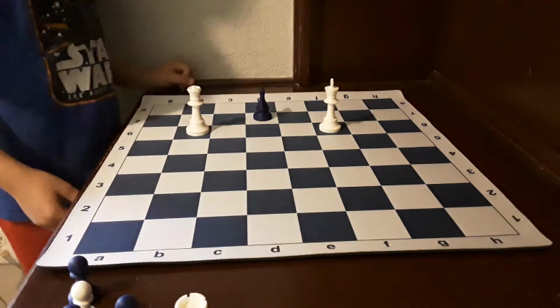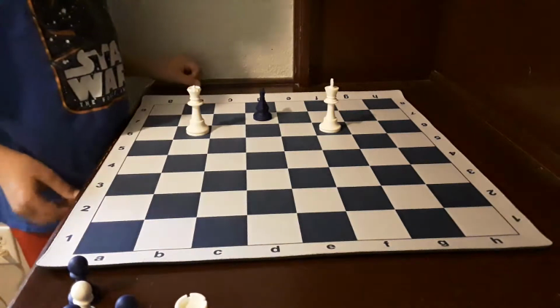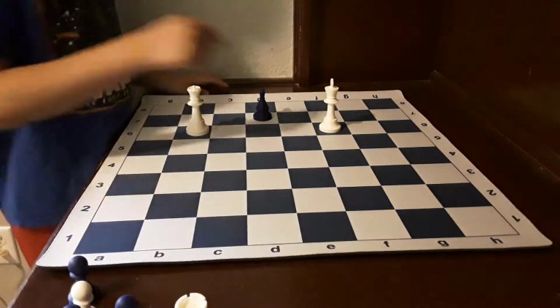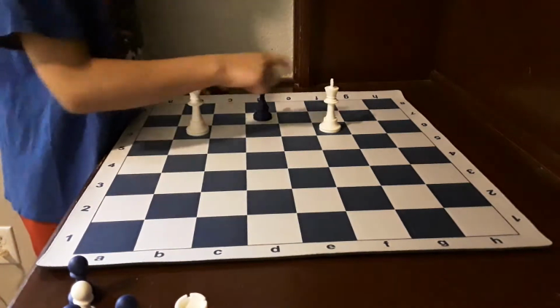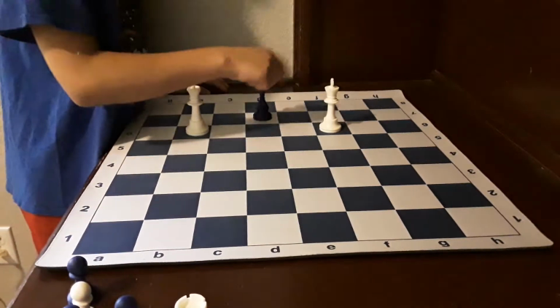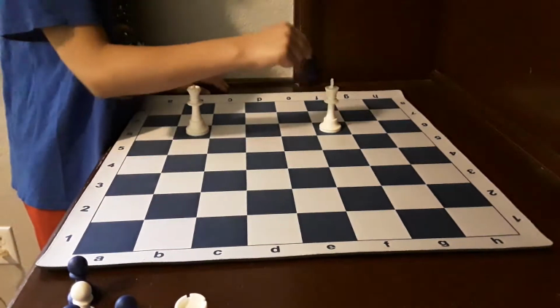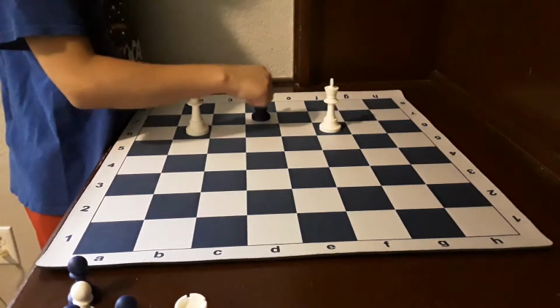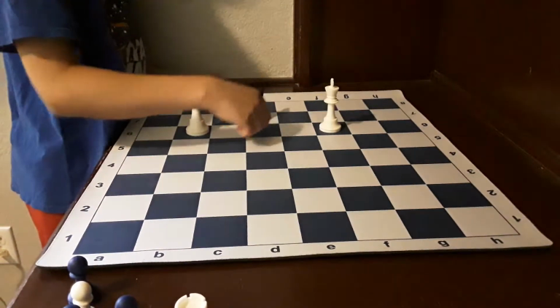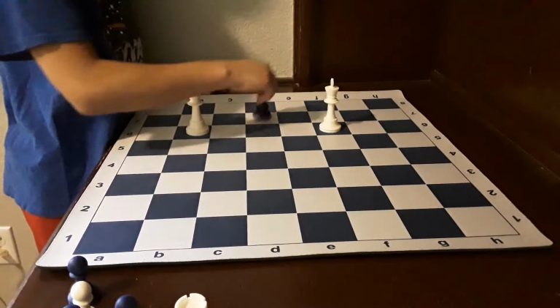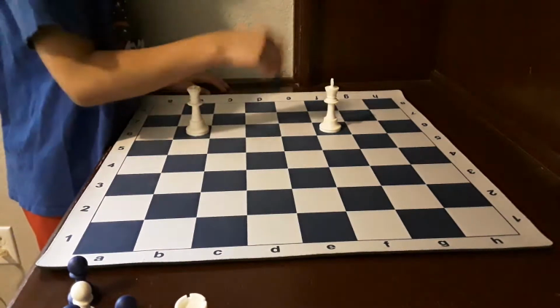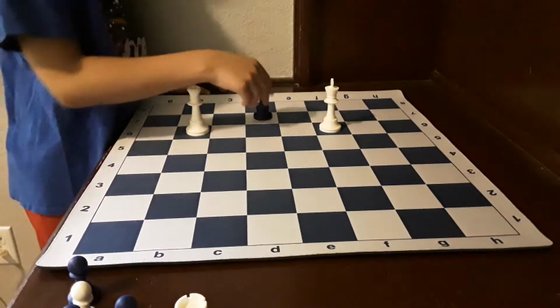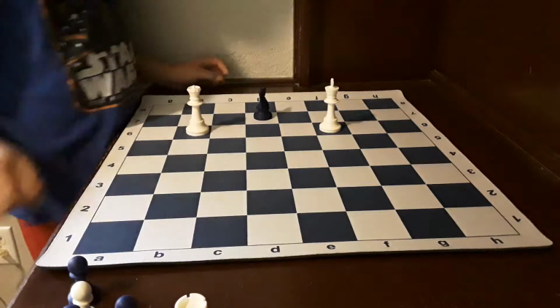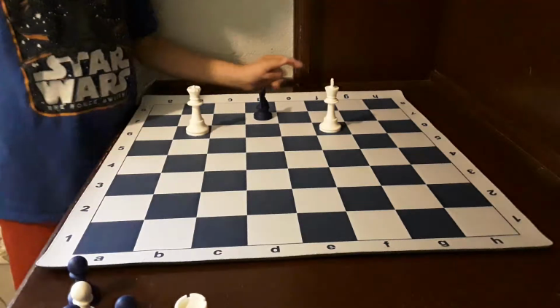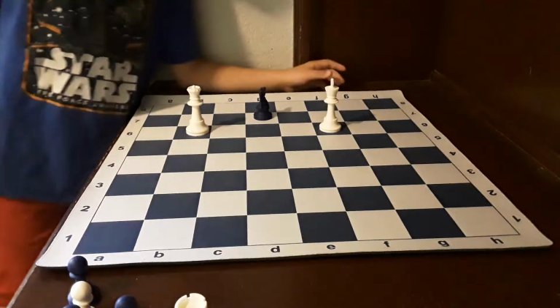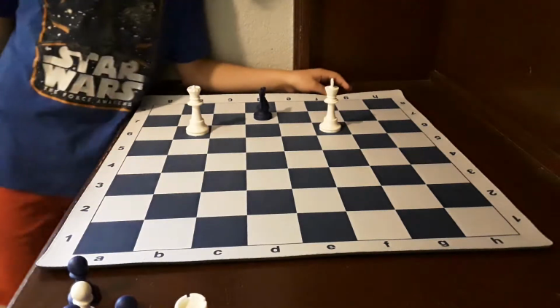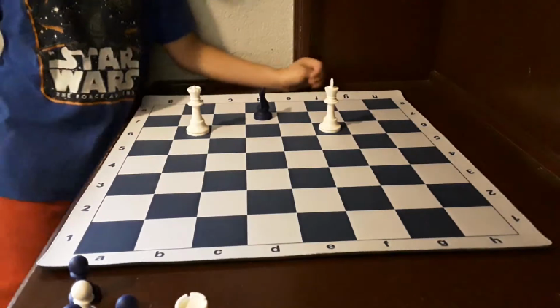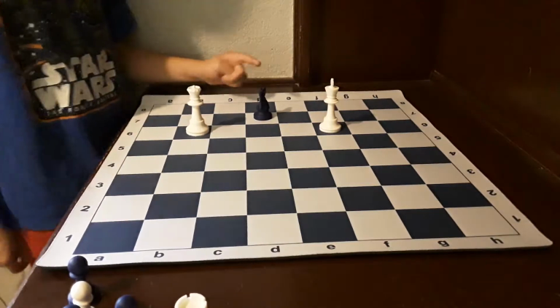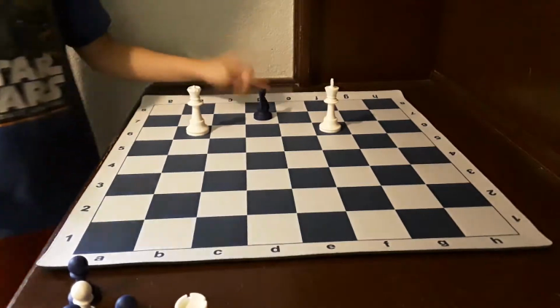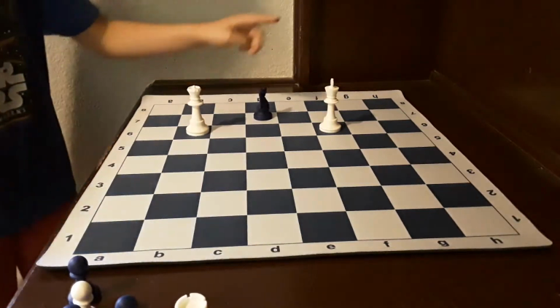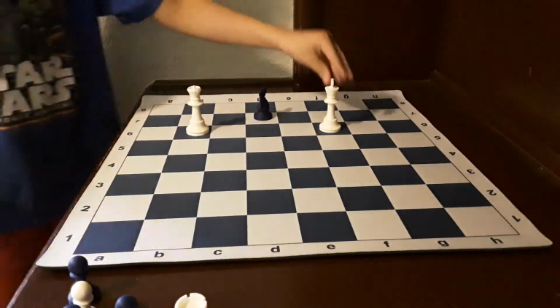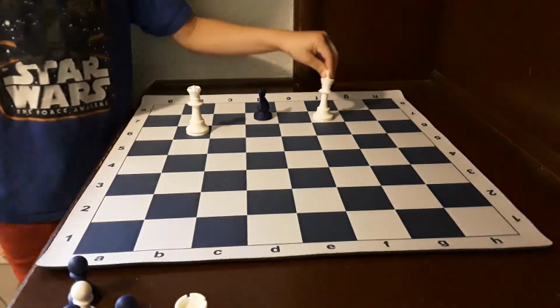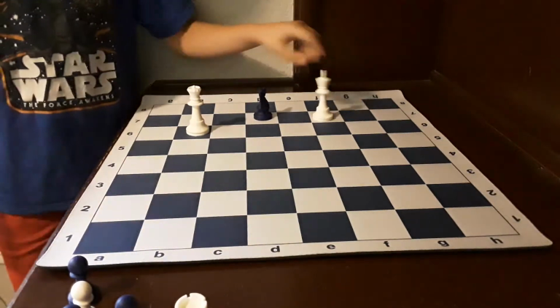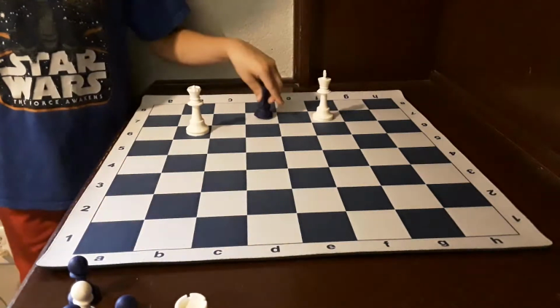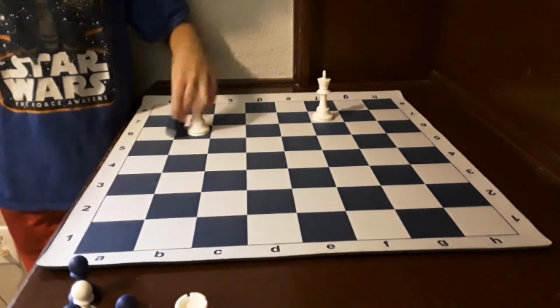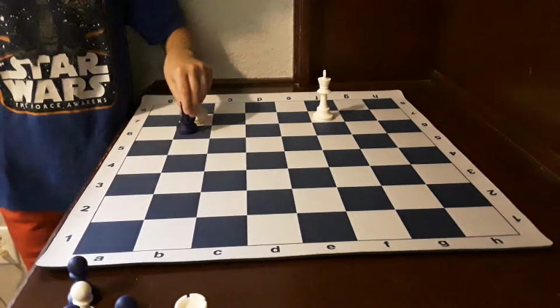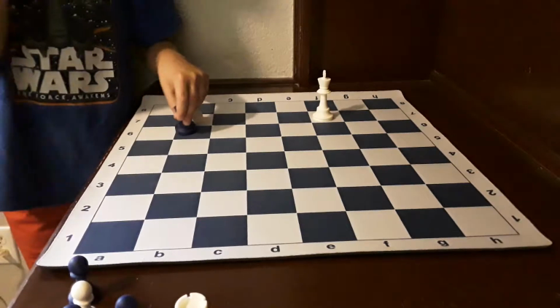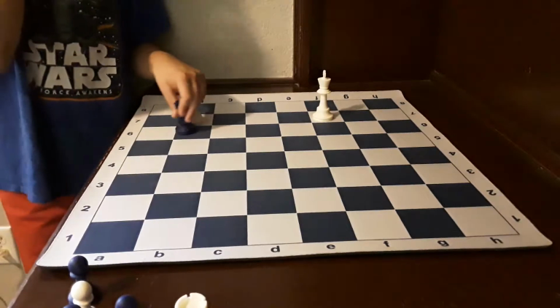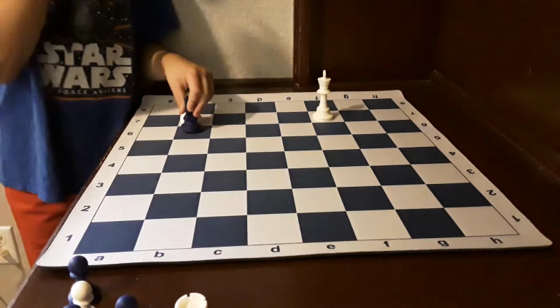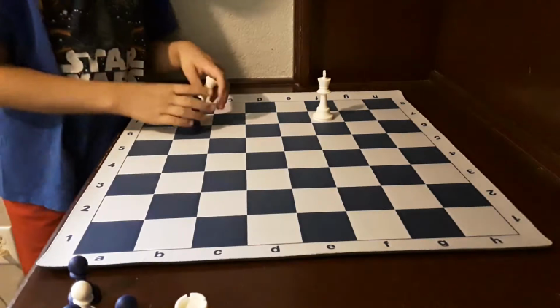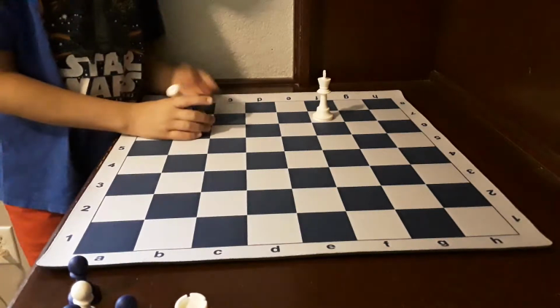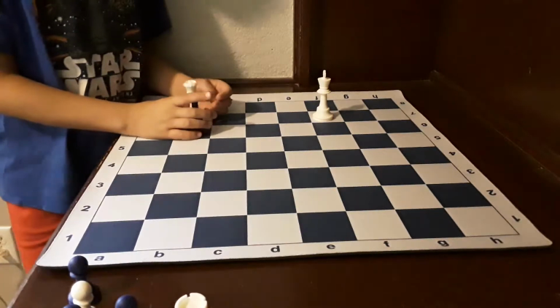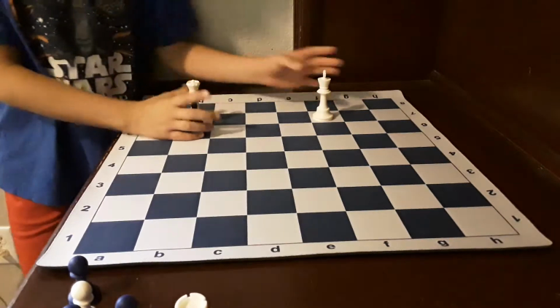Here's the thing with knights: you can't block their check, because they can just jump over it. You have to run away or capture. You can't capture, so you've got to run away. And then you get the queen. There it is.